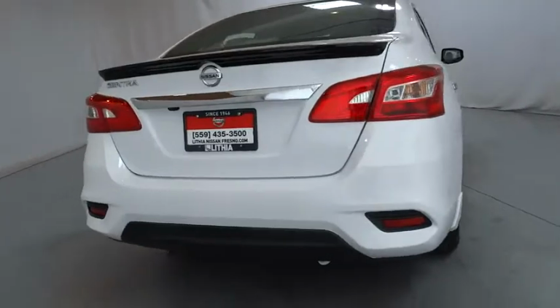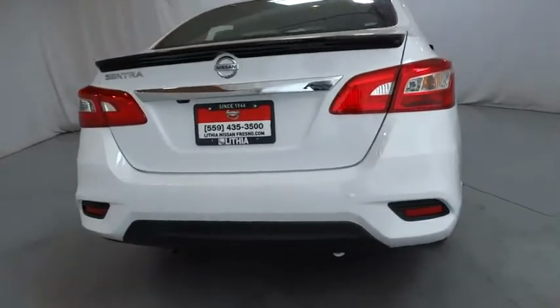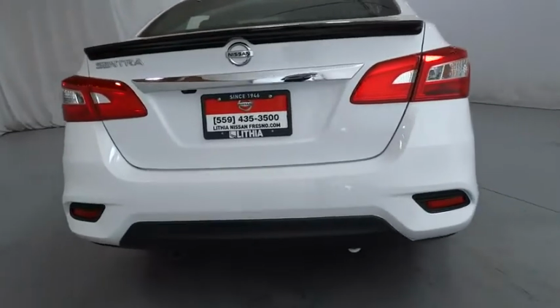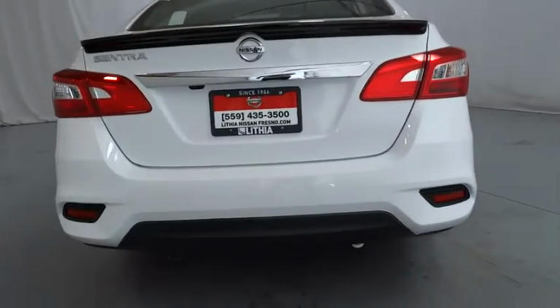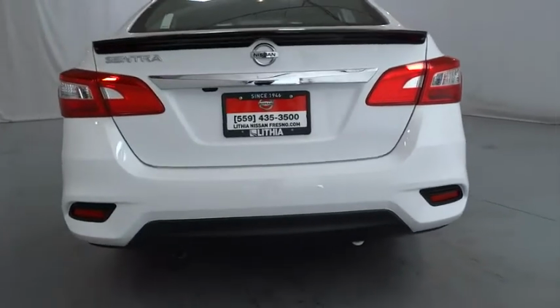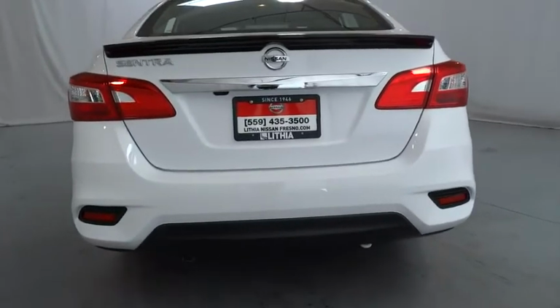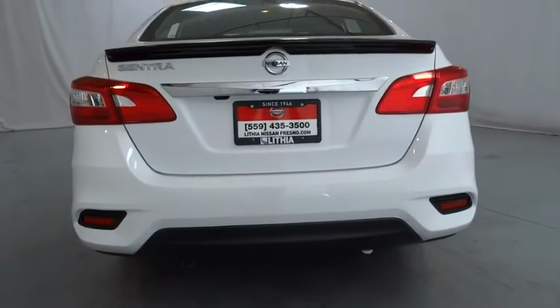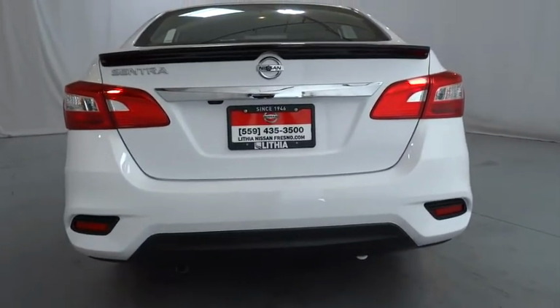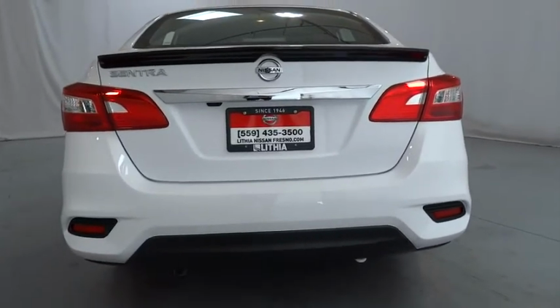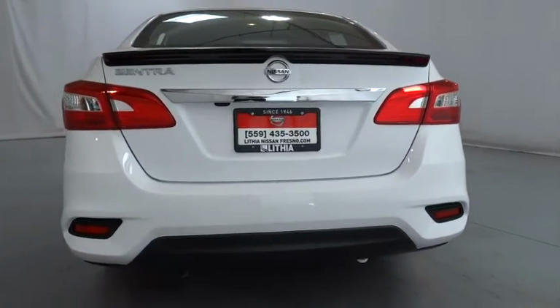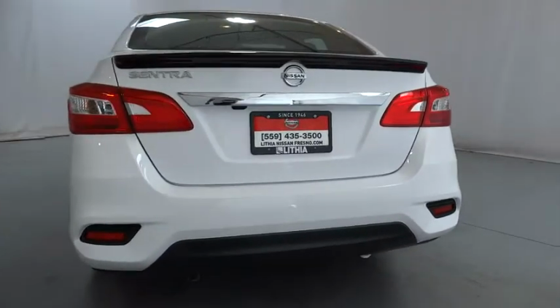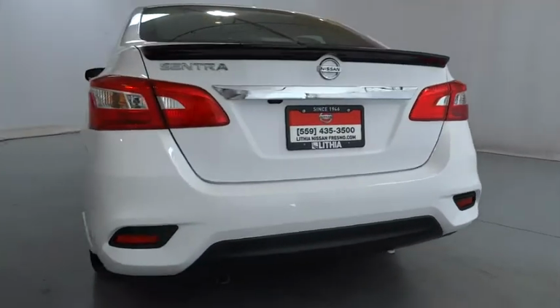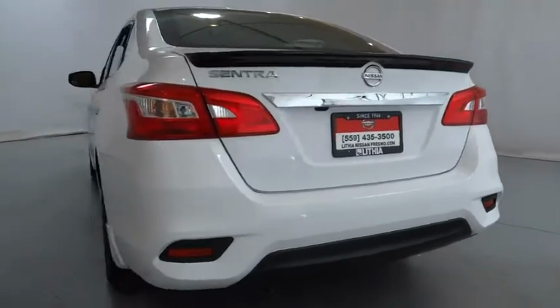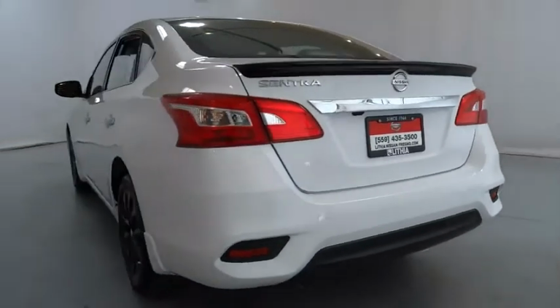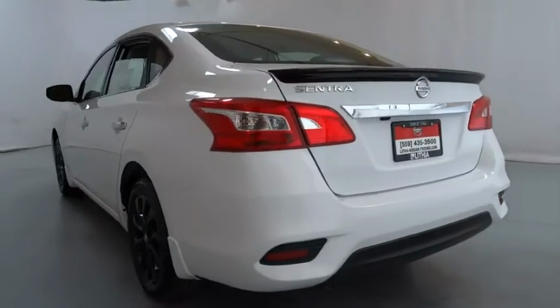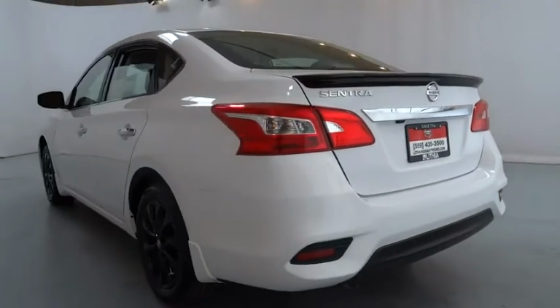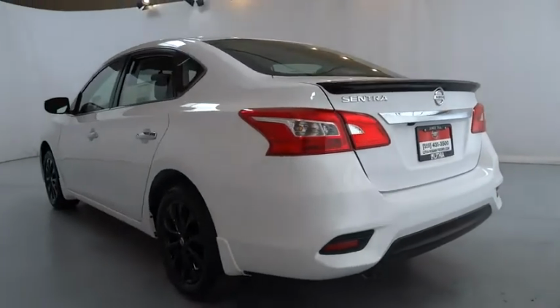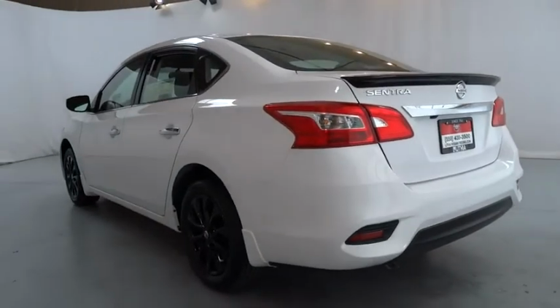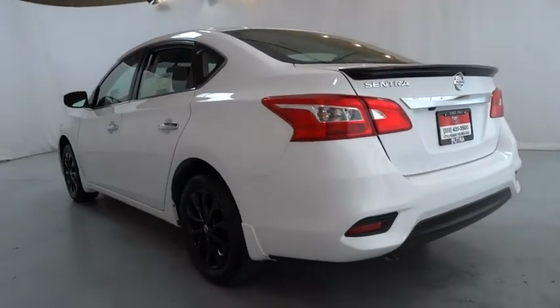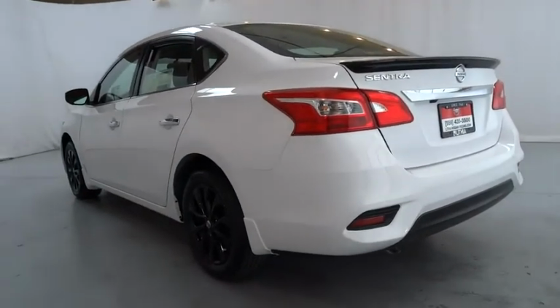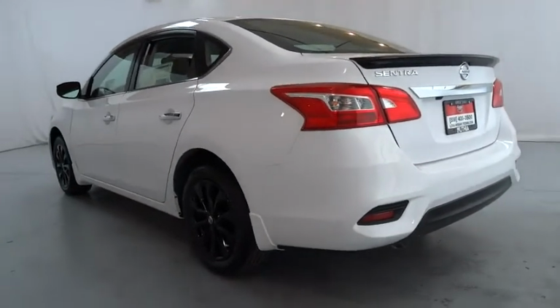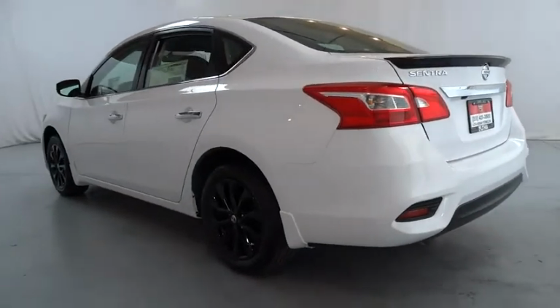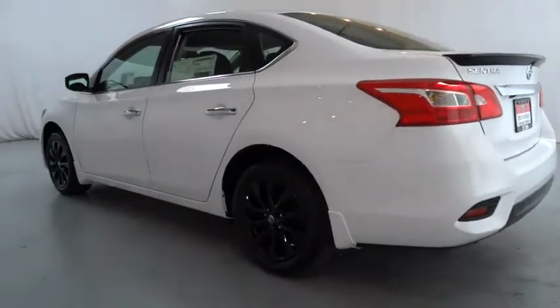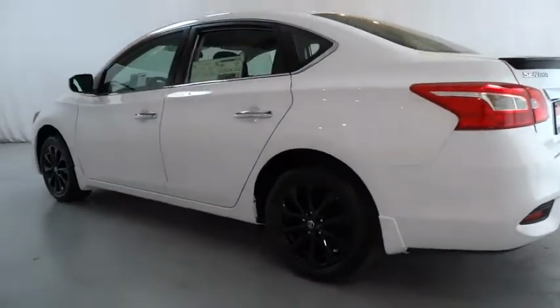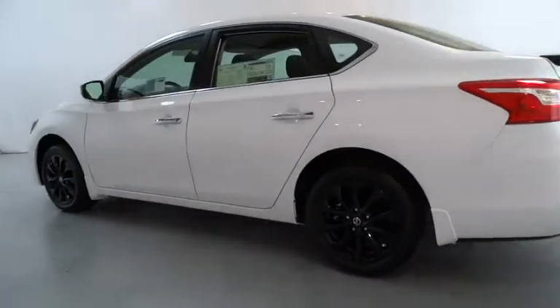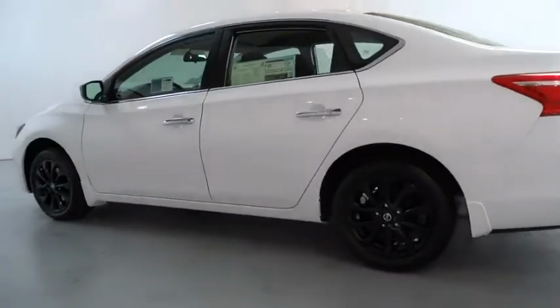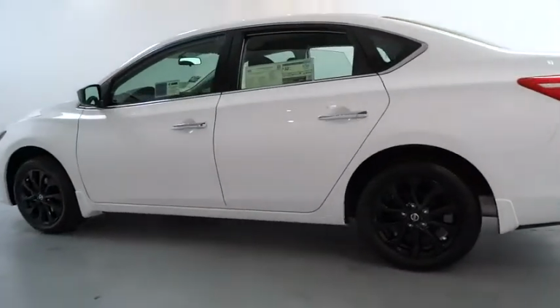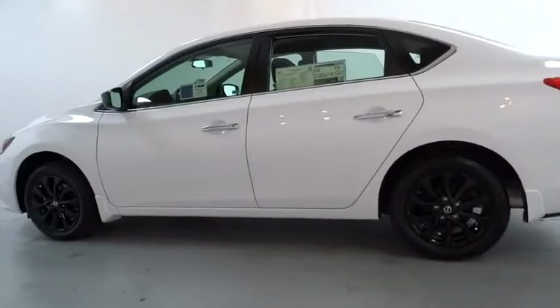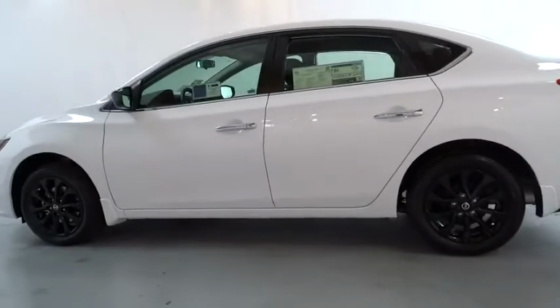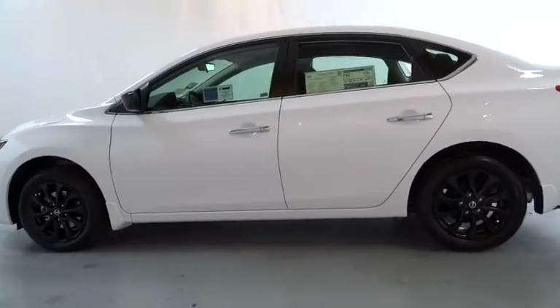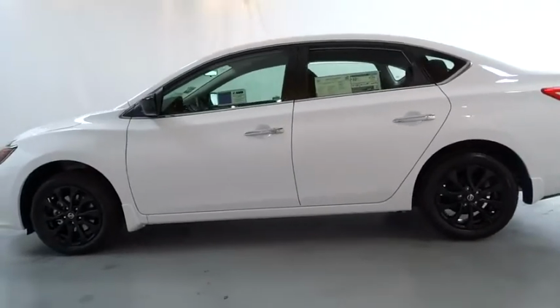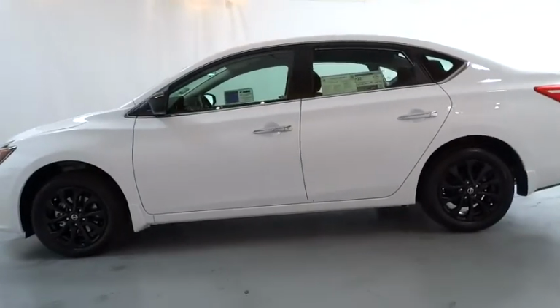Backup camera, keyless entry, Bluetooth, adjustable steering wheel, power steering, ABS four-wheel, cruise control, rear defrost, AM-FM stereo radio, front wheel drive.